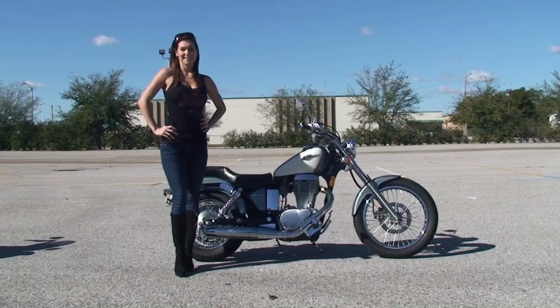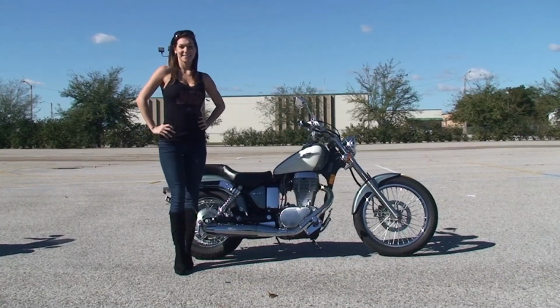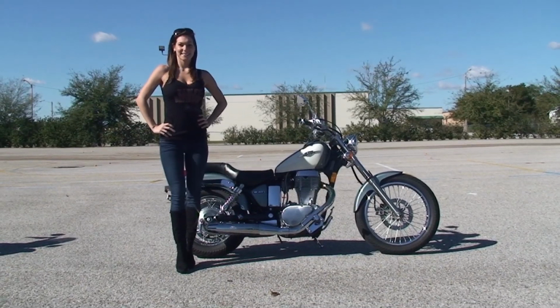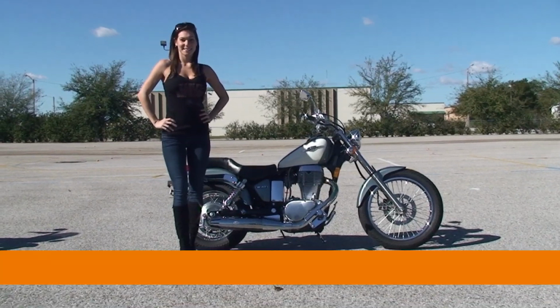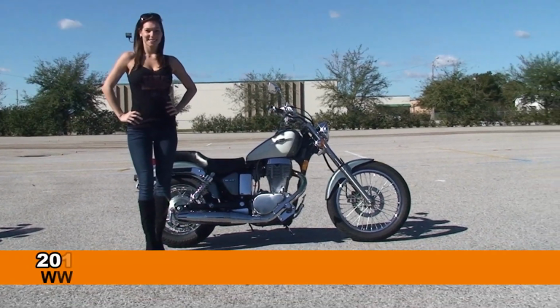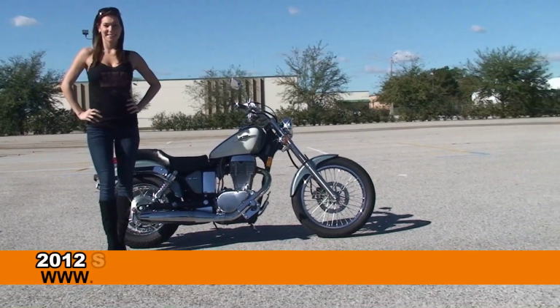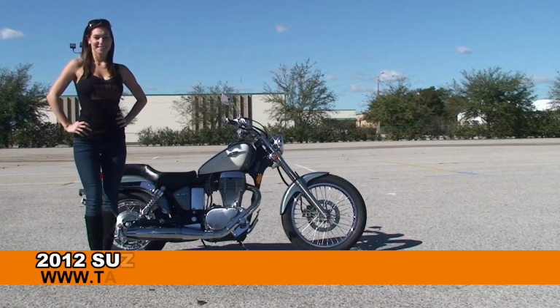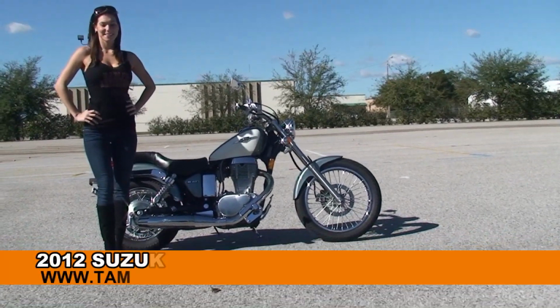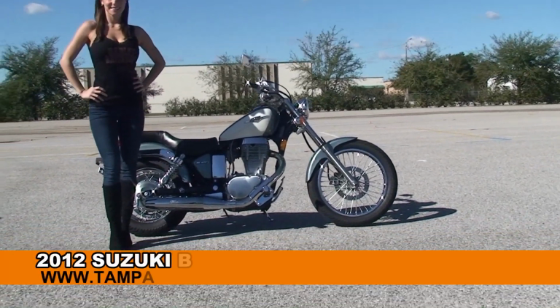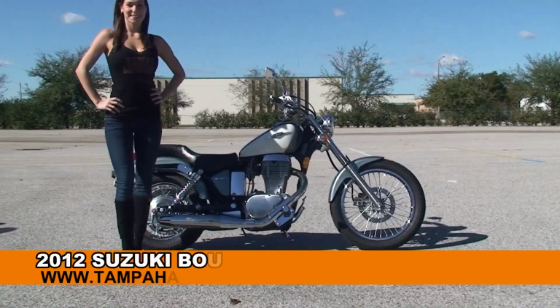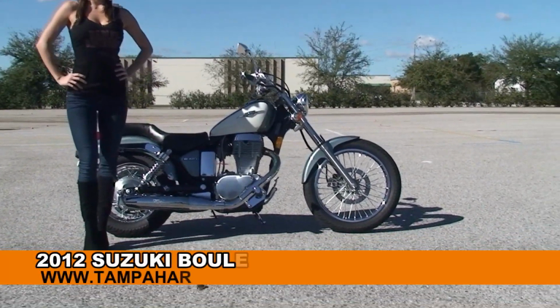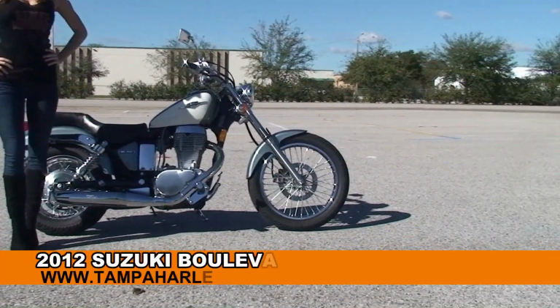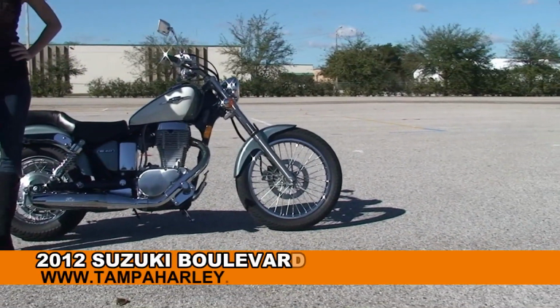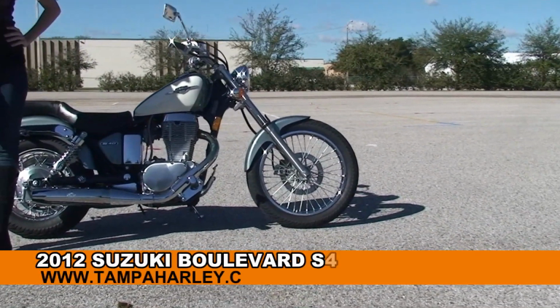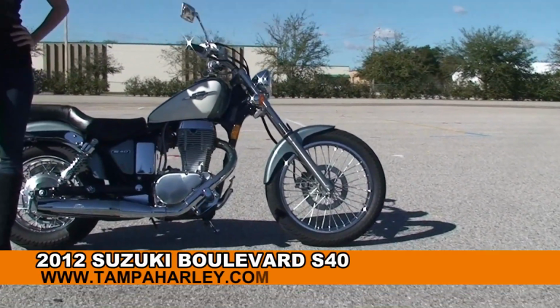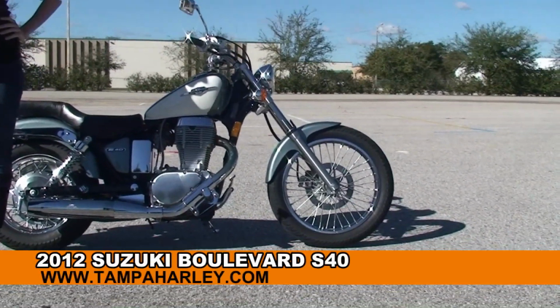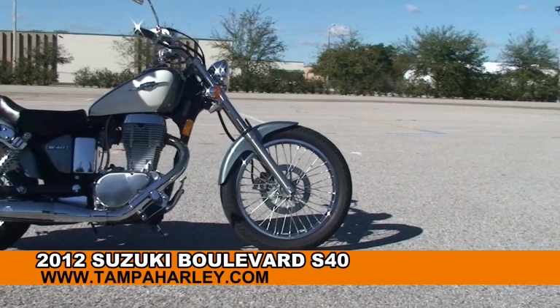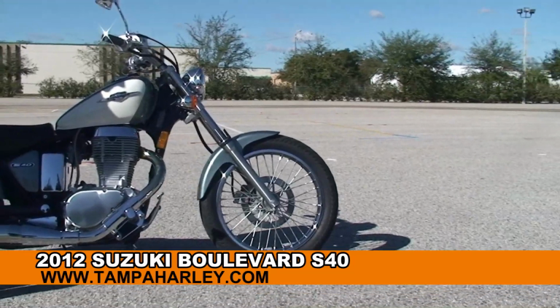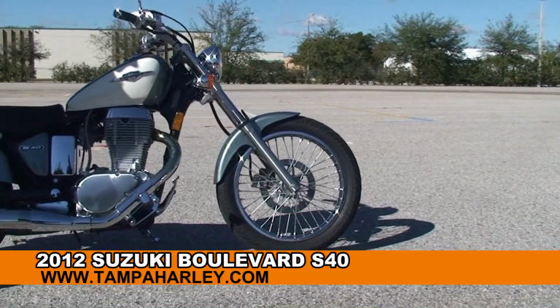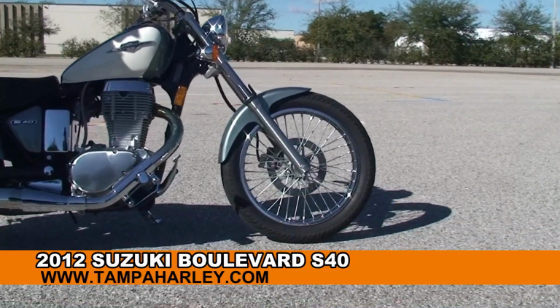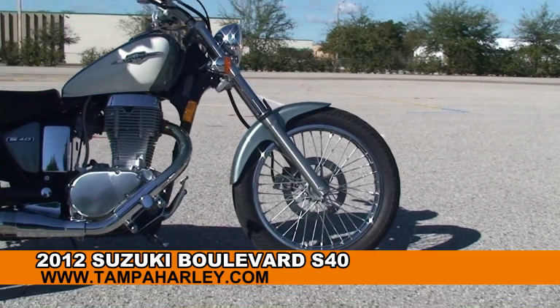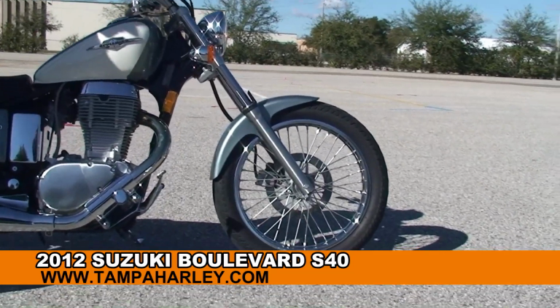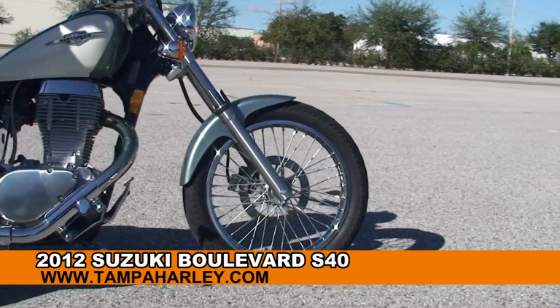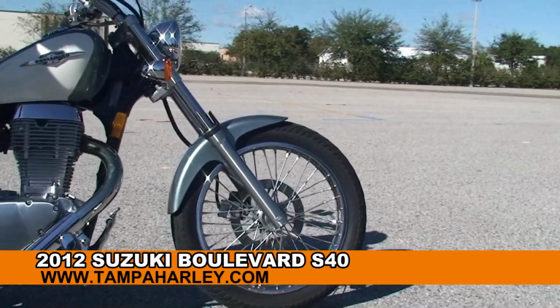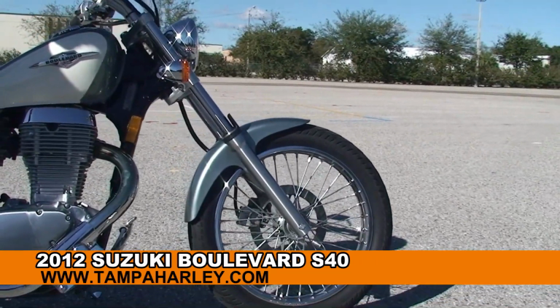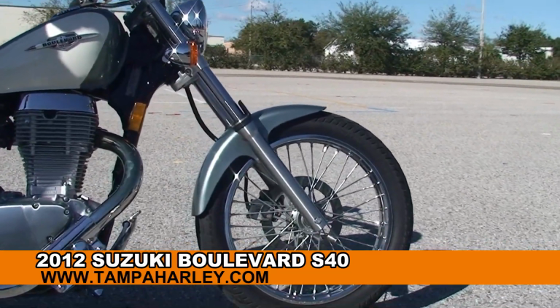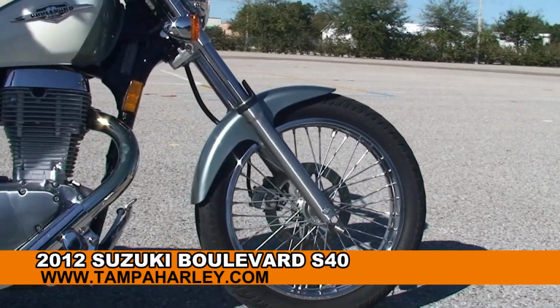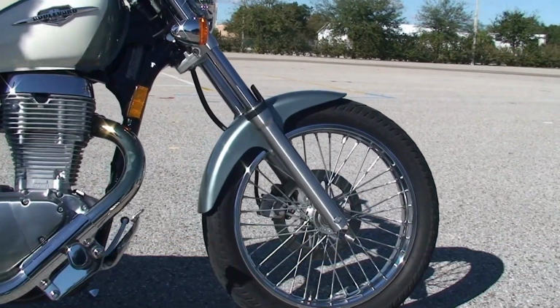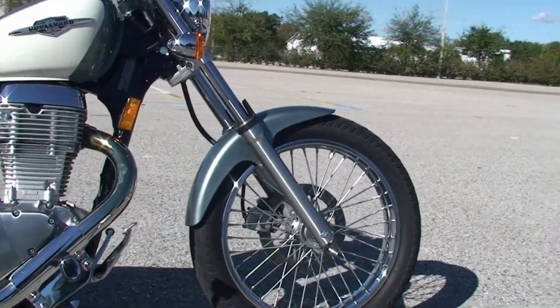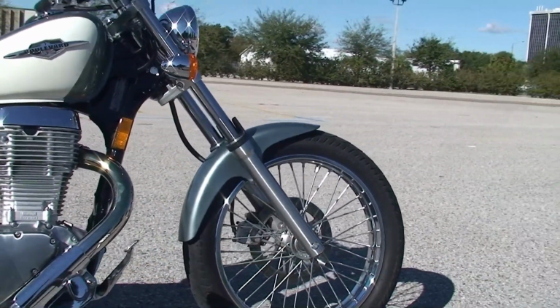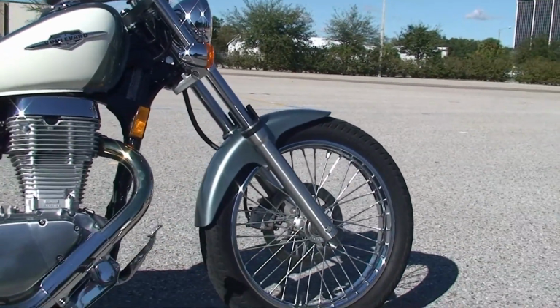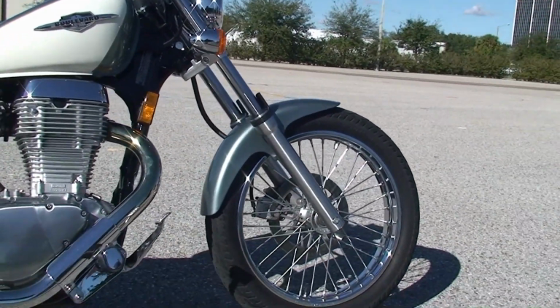Welcome everyone to the world famous Harley Davidson of Brandon. First of all I'd like for you to say hello to Bree, and next I want to show you the sensational used 2012 Suzuki Boulevard S40.